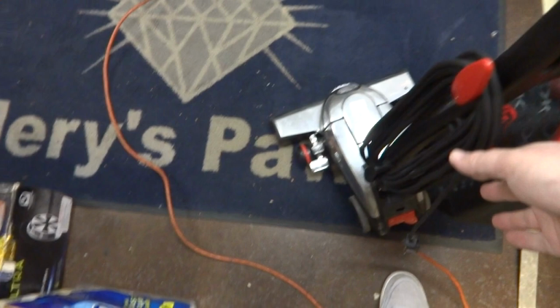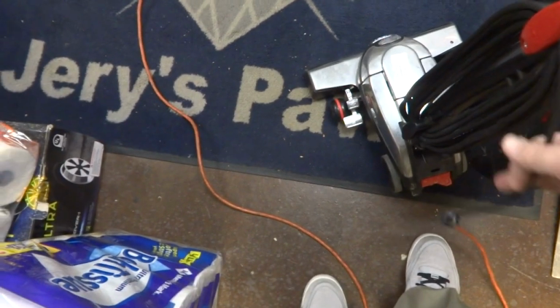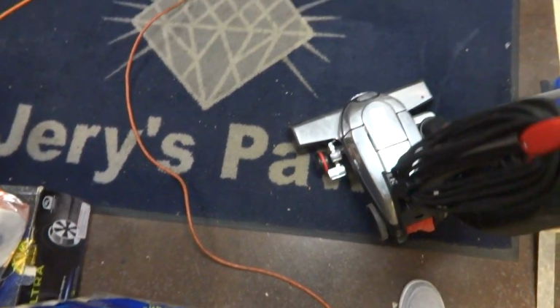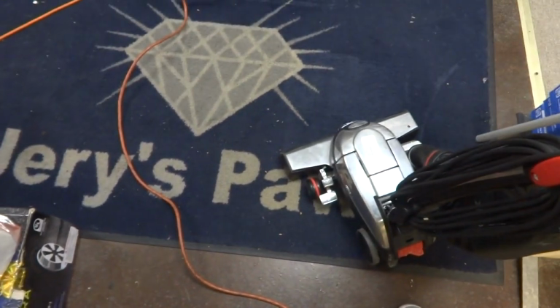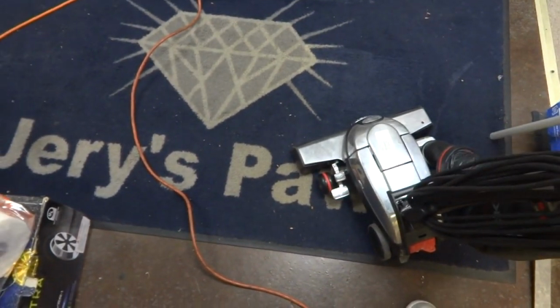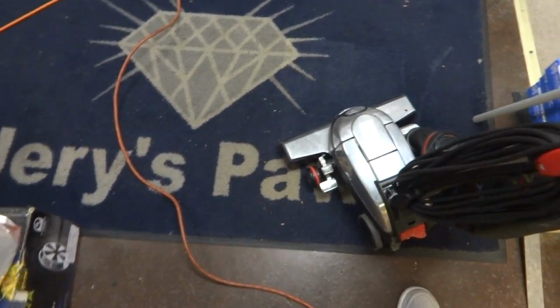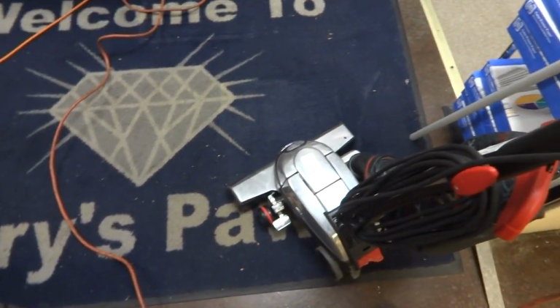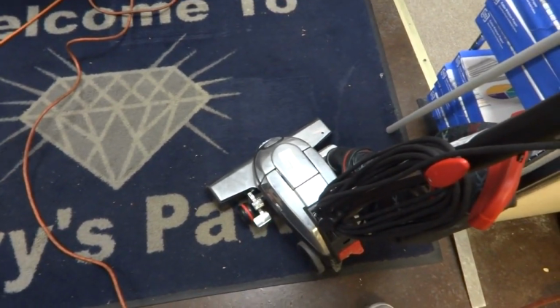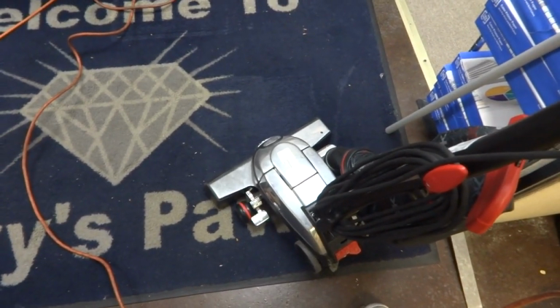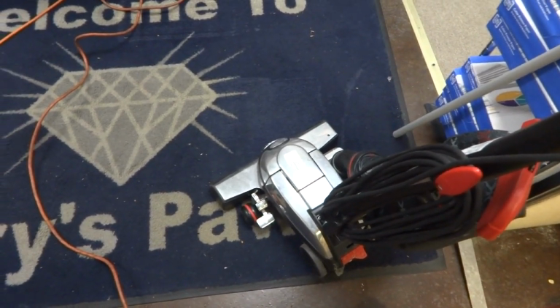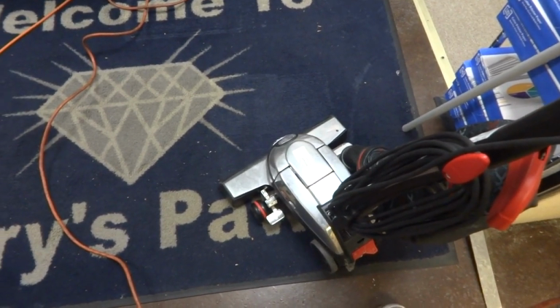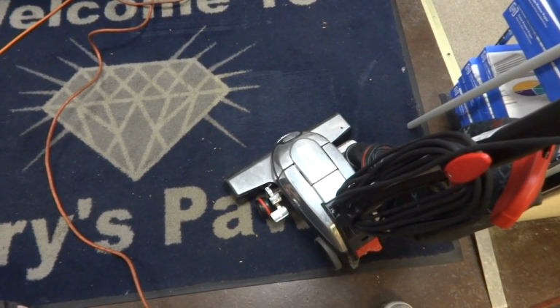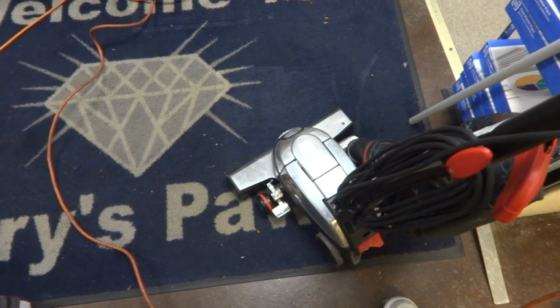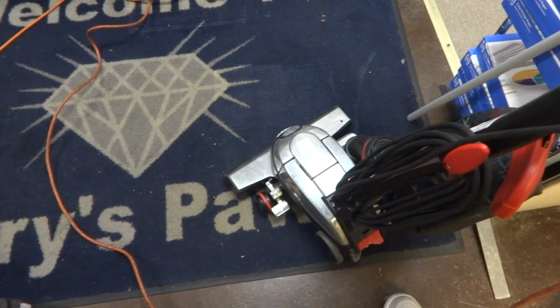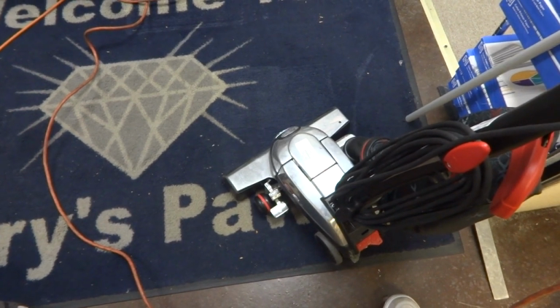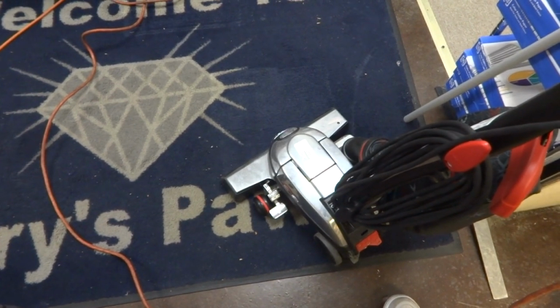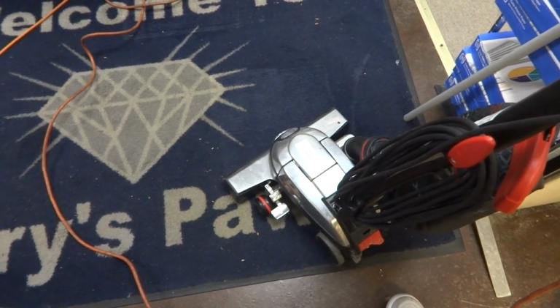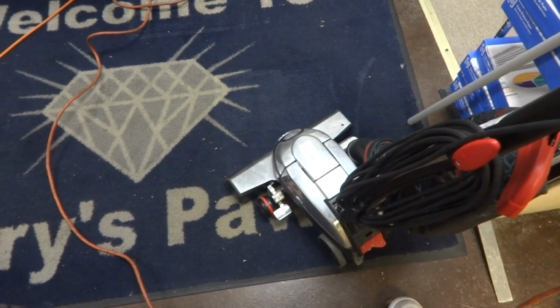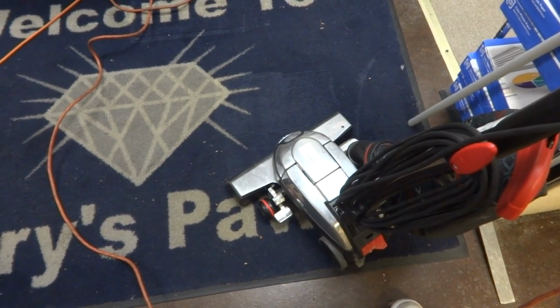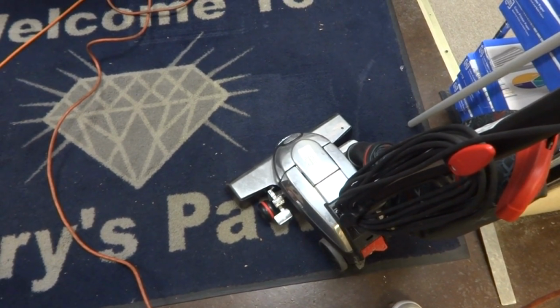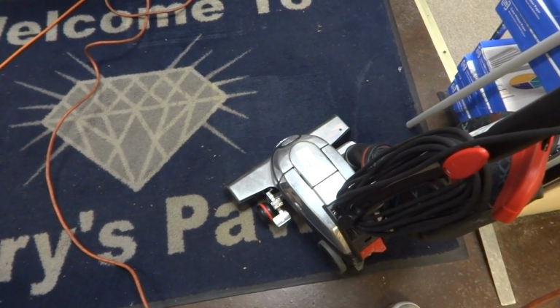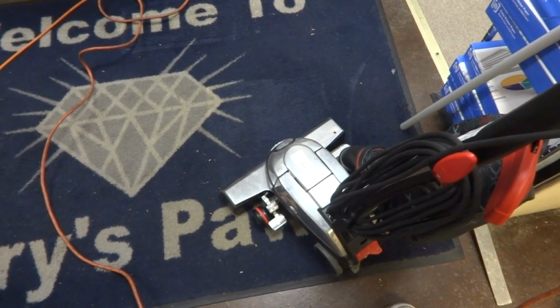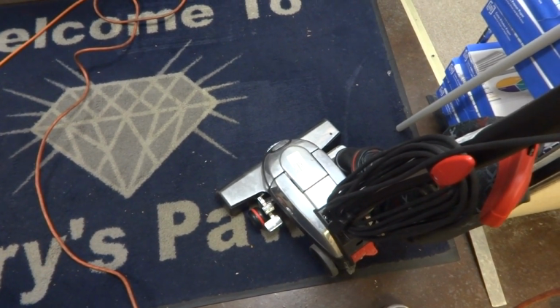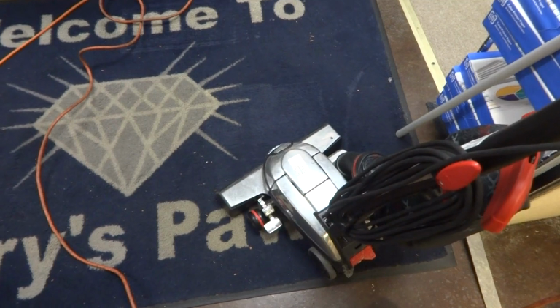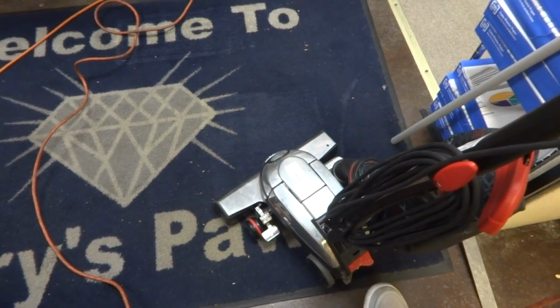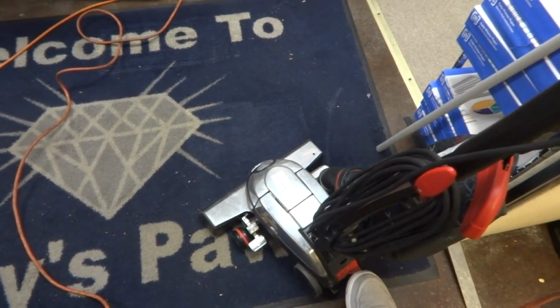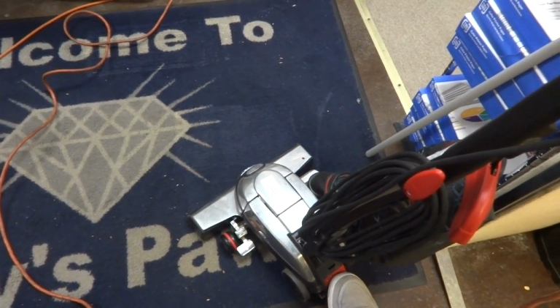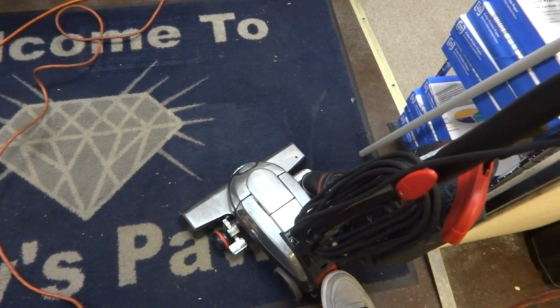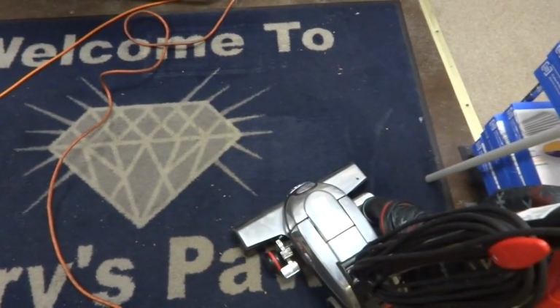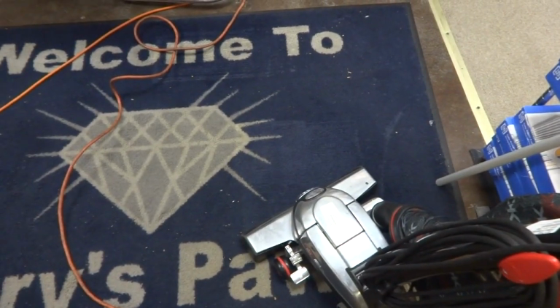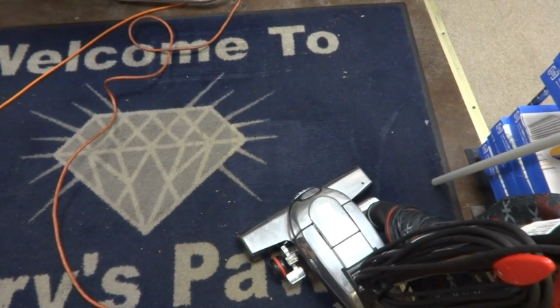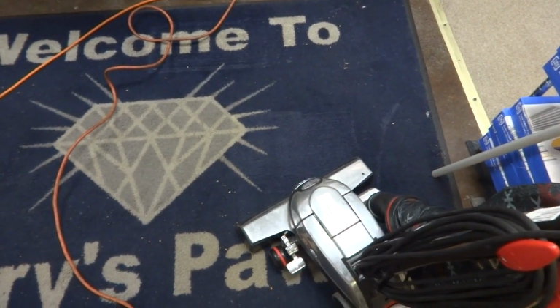I don't smell it unless I'm running it — I didn't even notice it at all — but when the air gets moving through it you can smell that it's been used to deal with animal hair. Let me turn it on and I'll show you if it picks up some of the dirt.